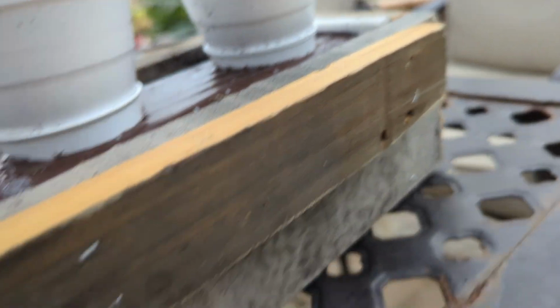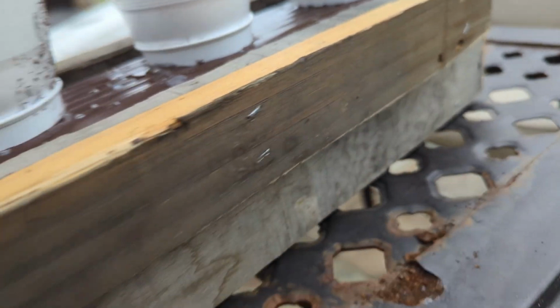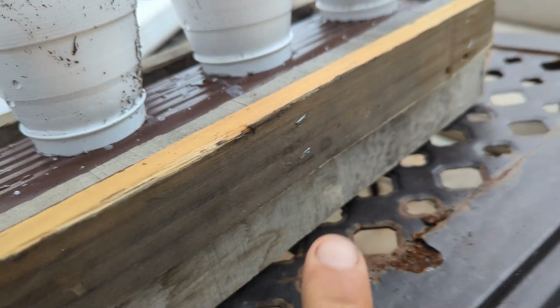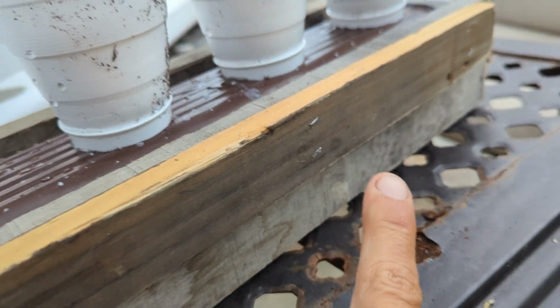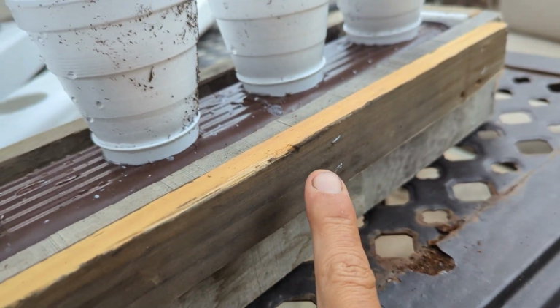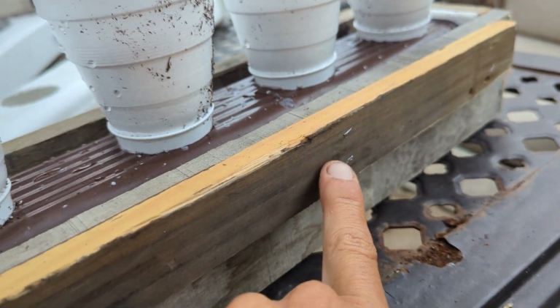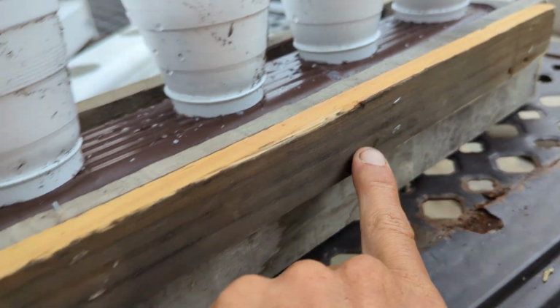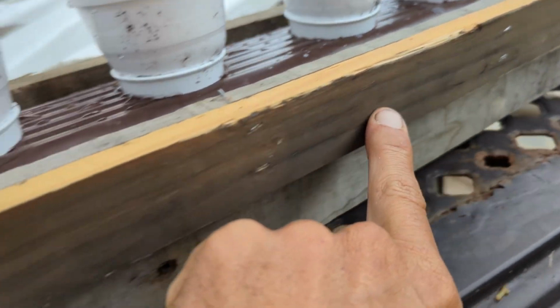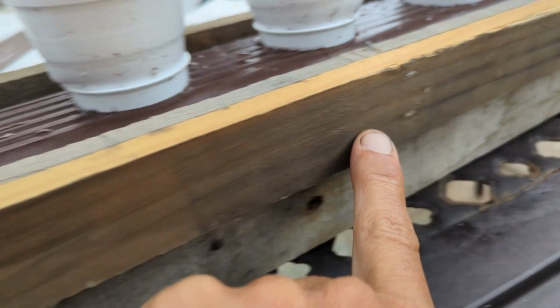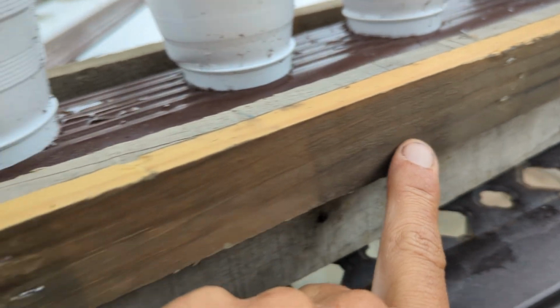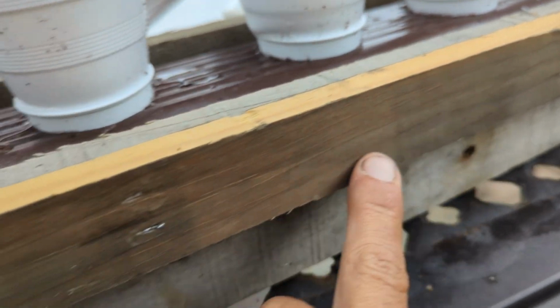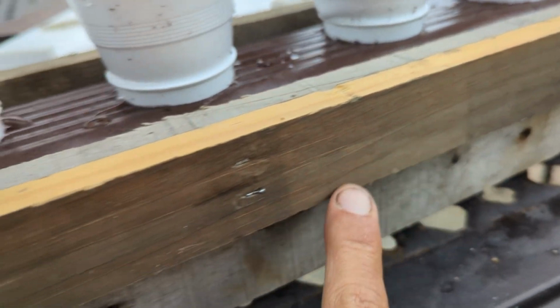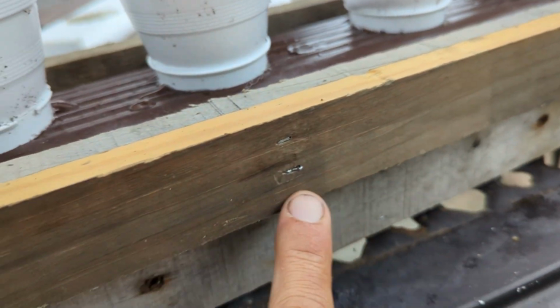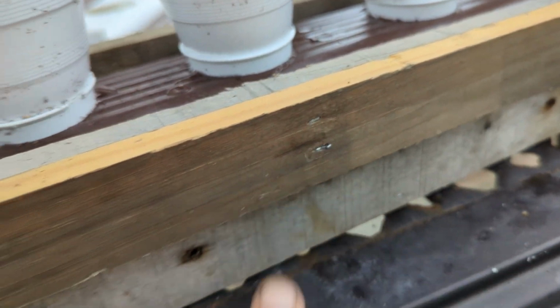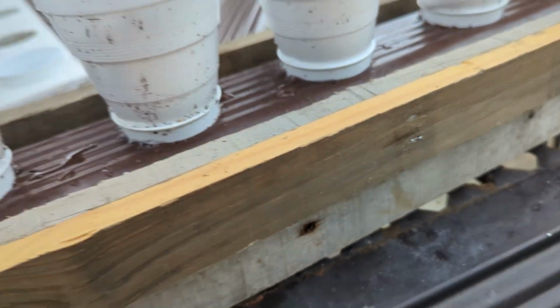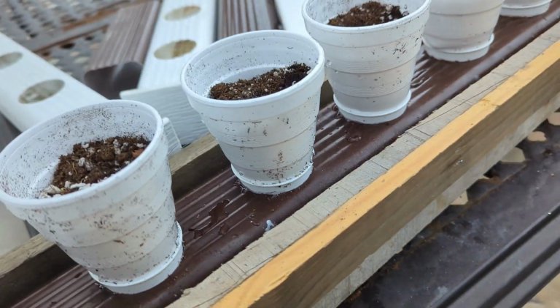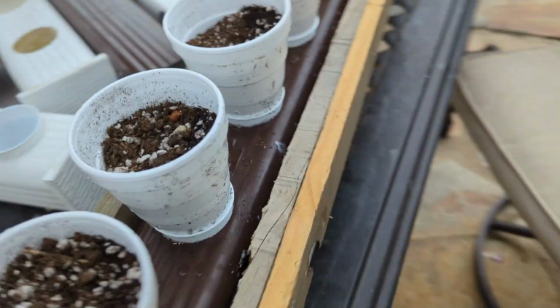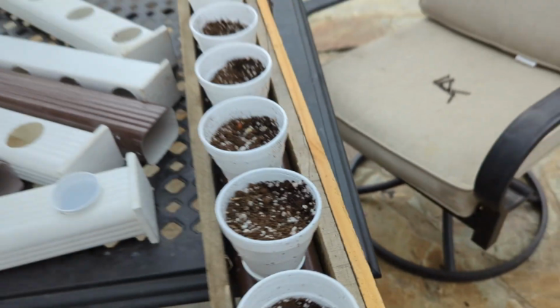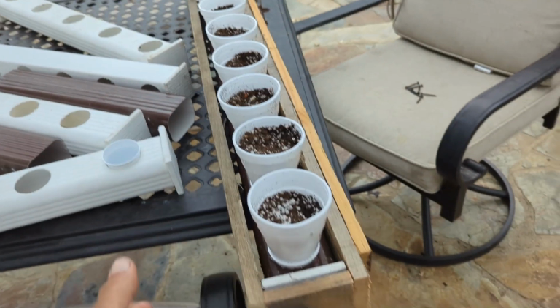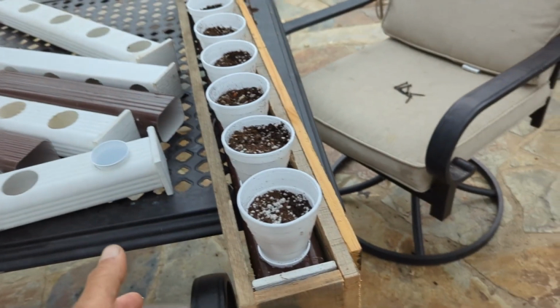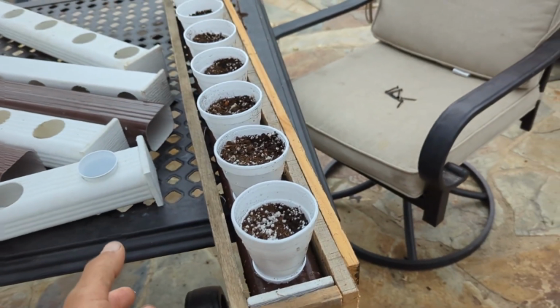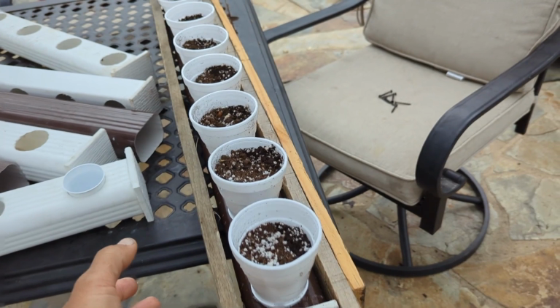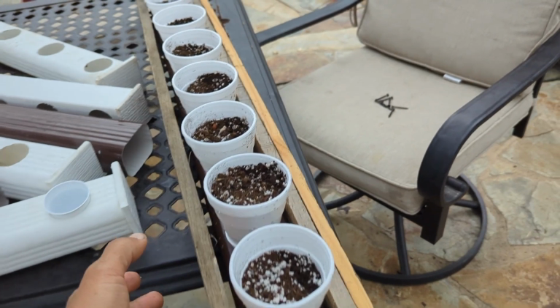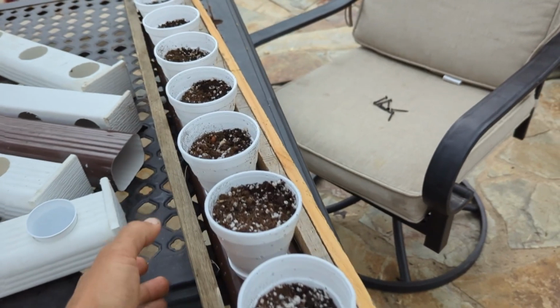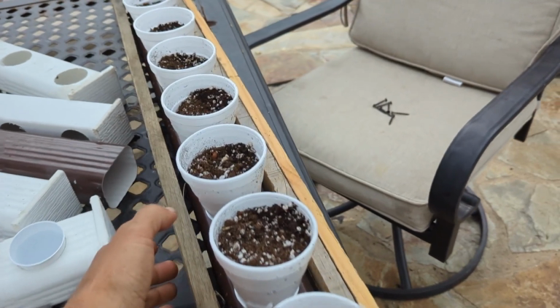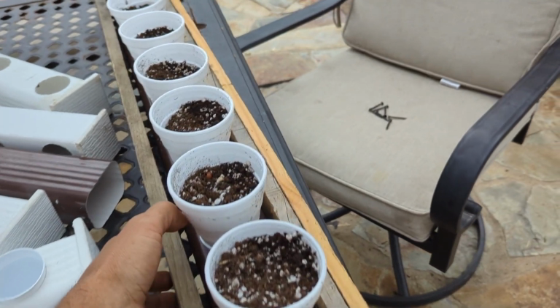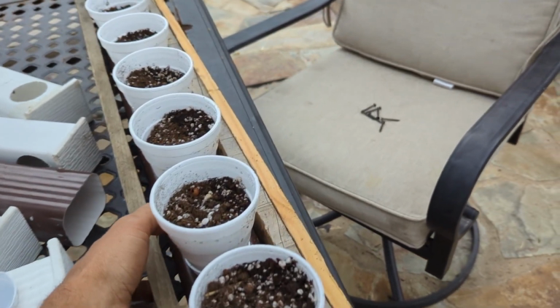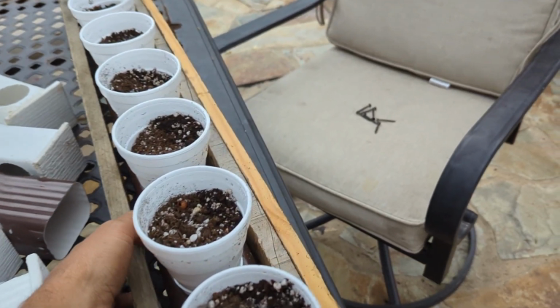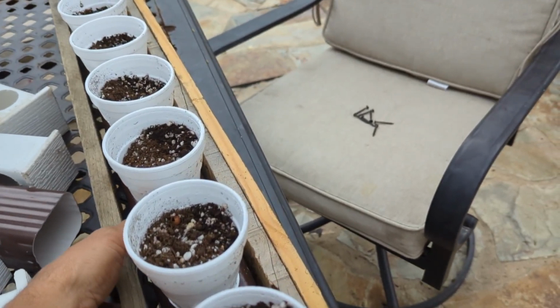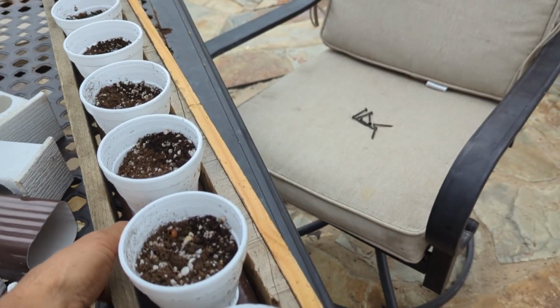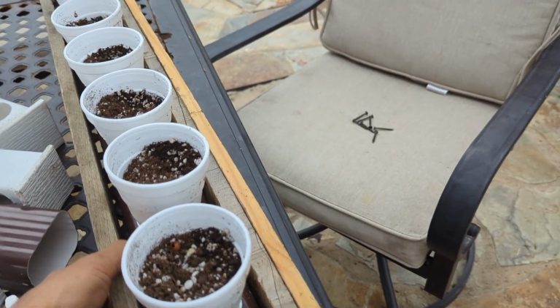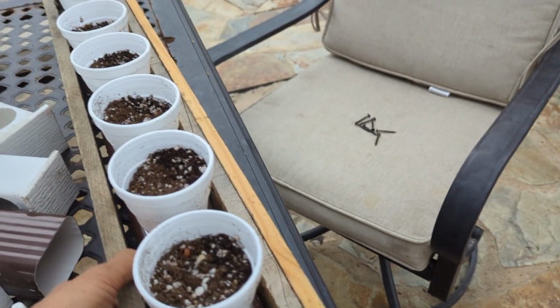The staples make assembly quite fast and will also hold the box together over time. You can also see that I left a gap on the piece of wood I used for the bottom, so water will just fall through it and not collect in the bottom.